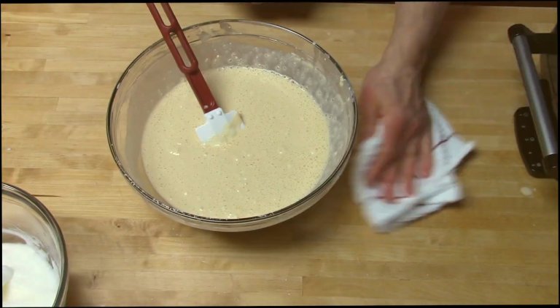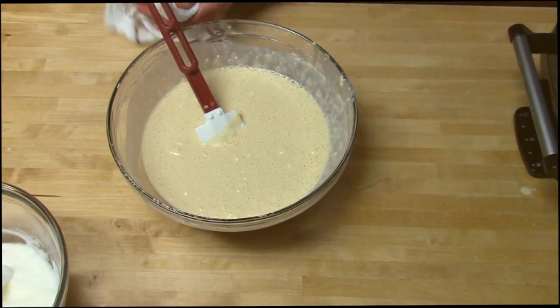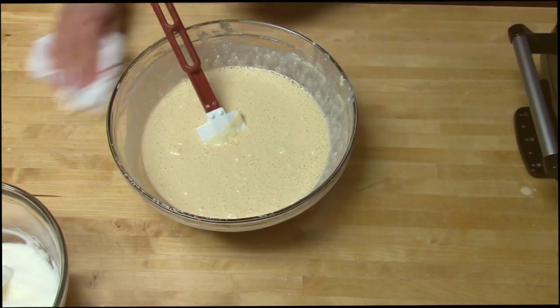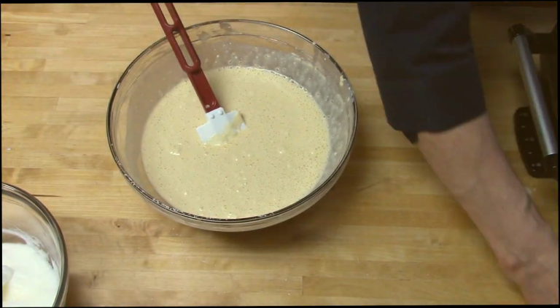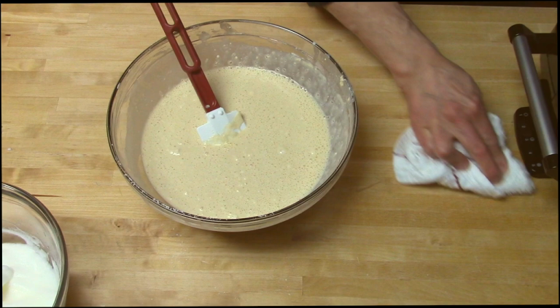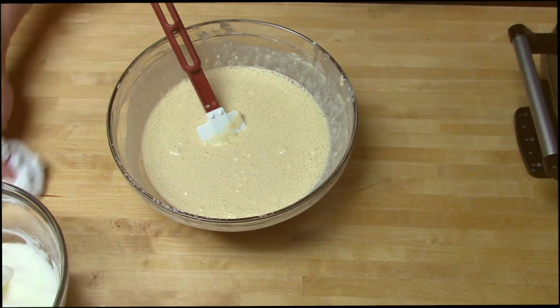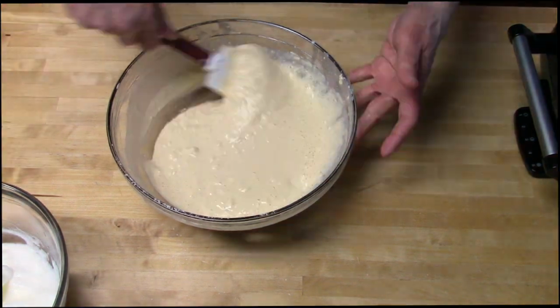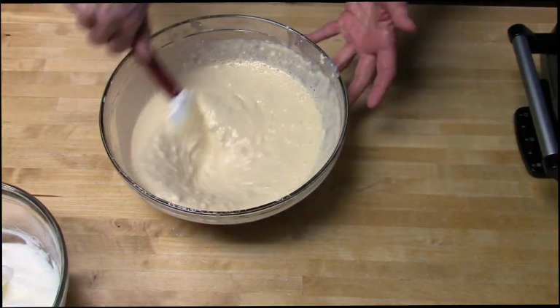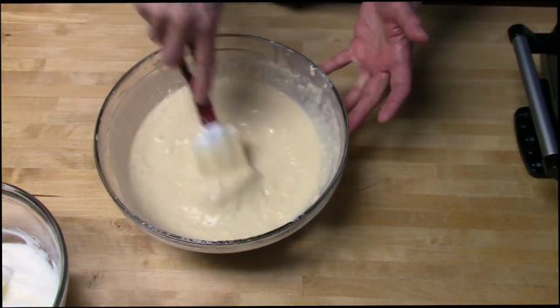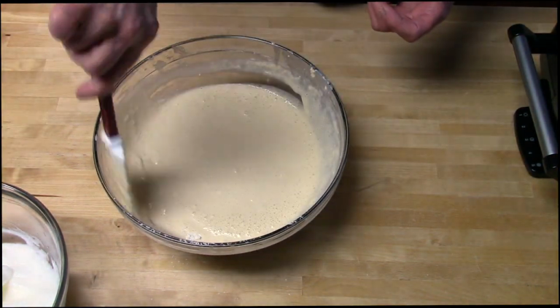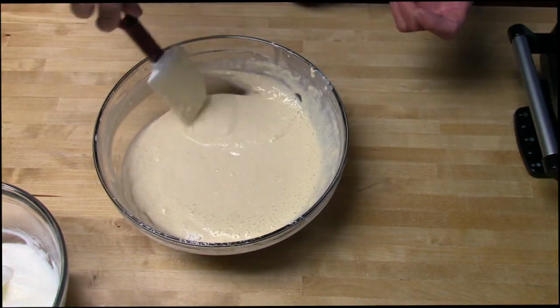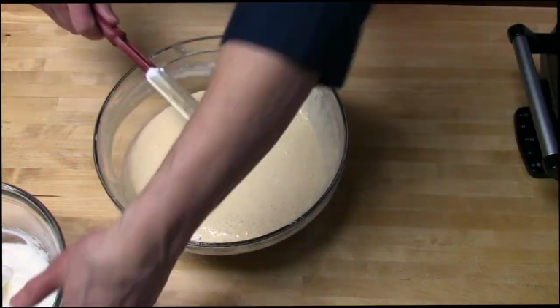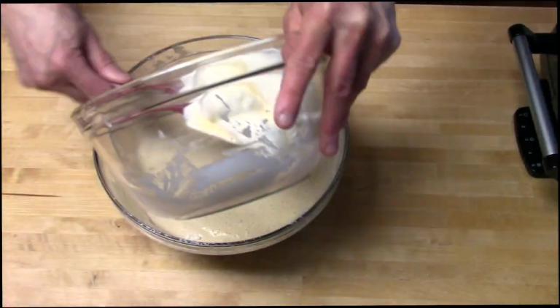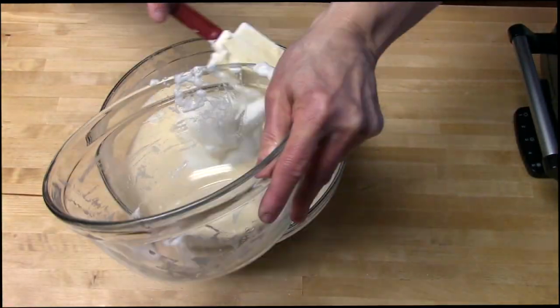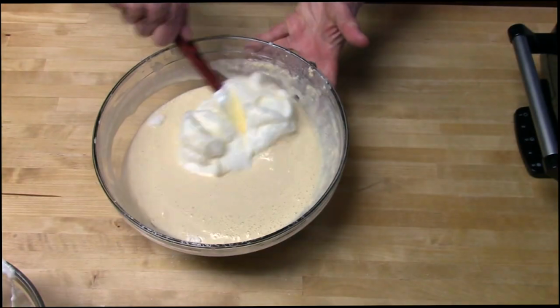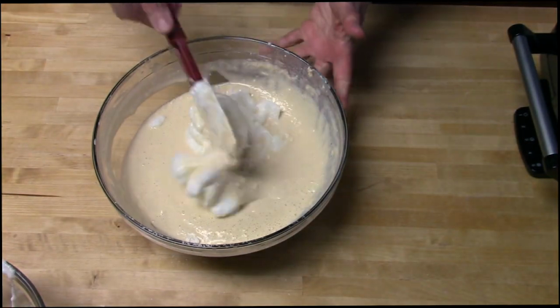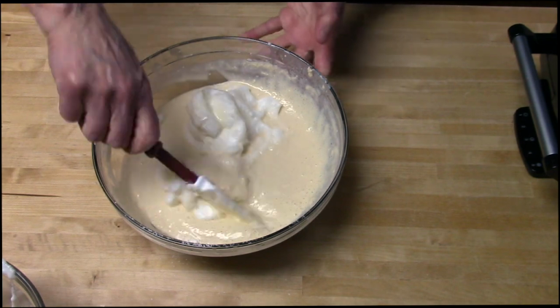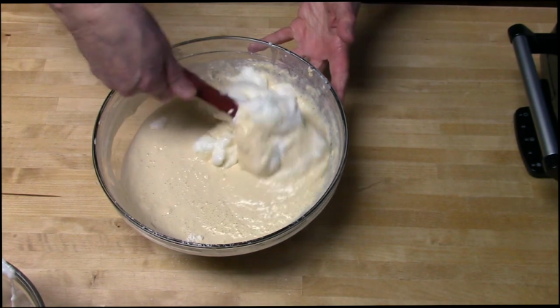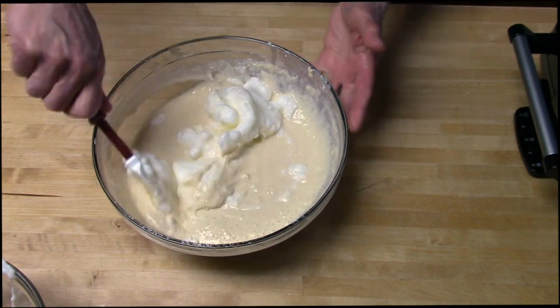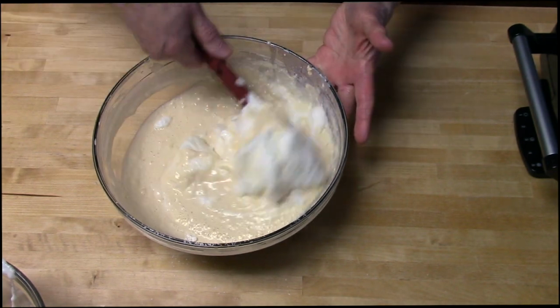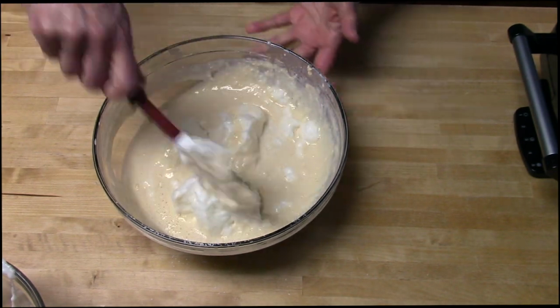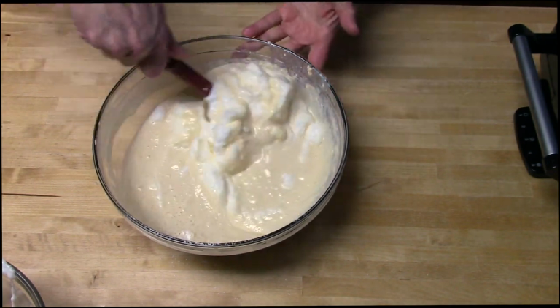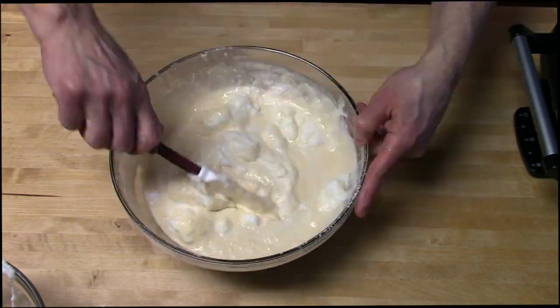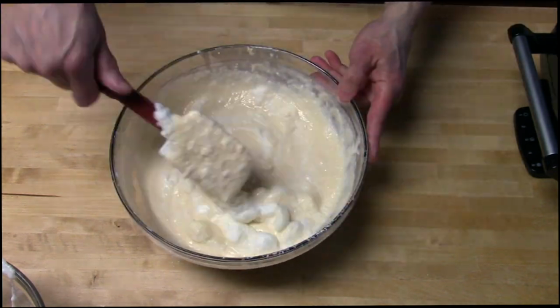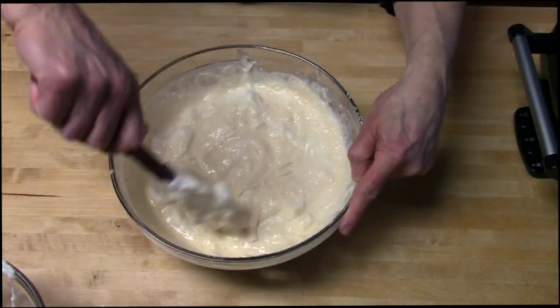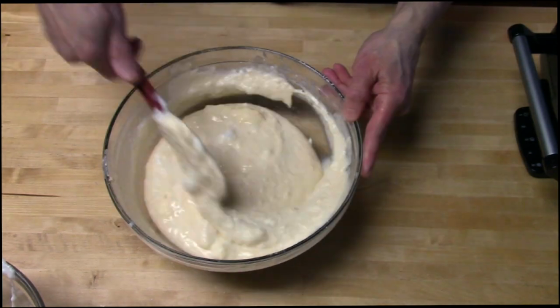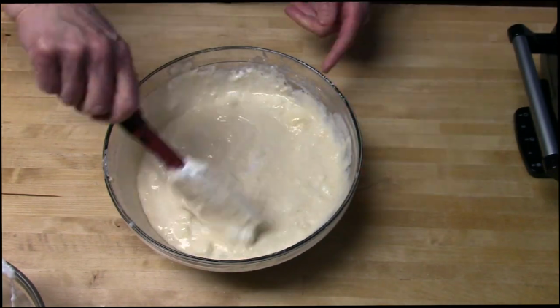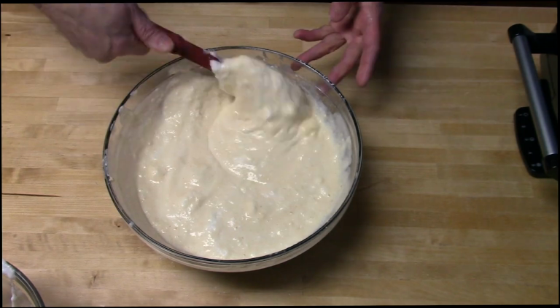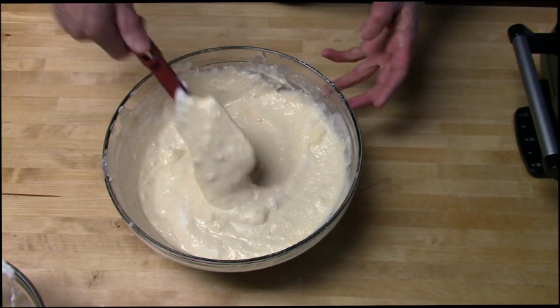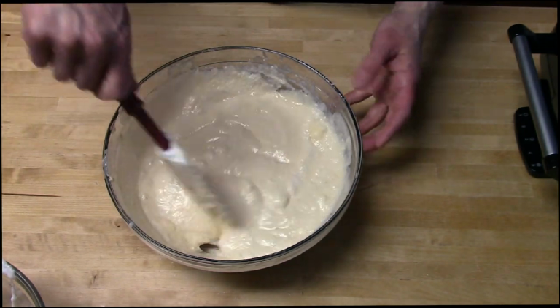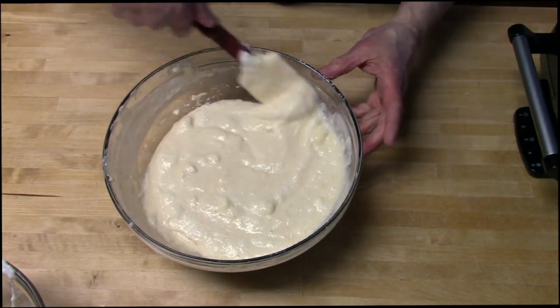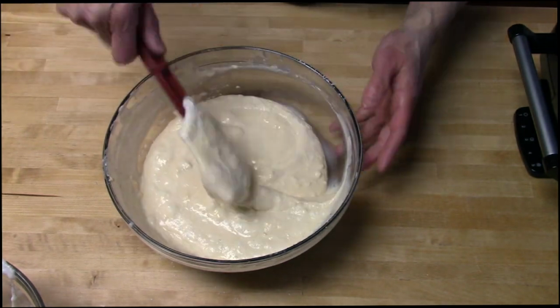Excuse me while I clean the mess I just made. Now we'll add the egg whites that we whipped up earlier and gently fold them into the batter. Okay, this looks good. On to the waffle maker.